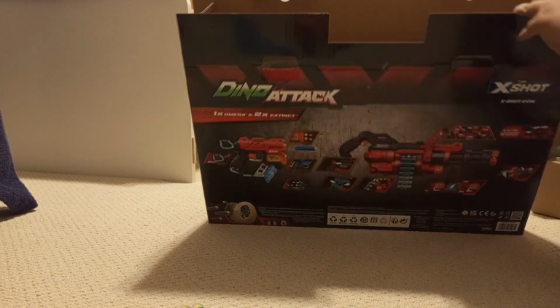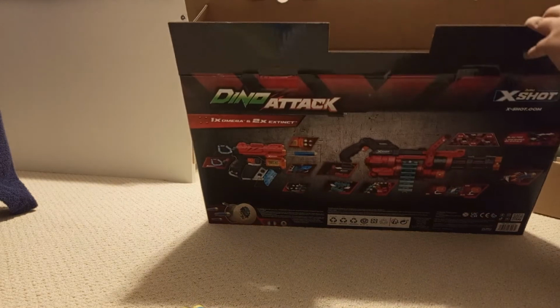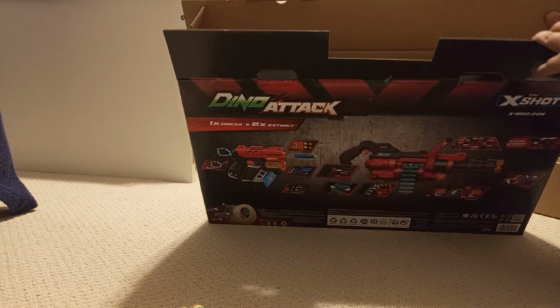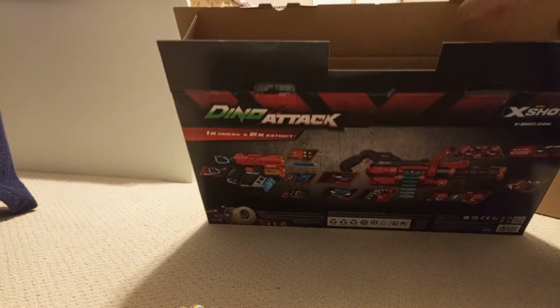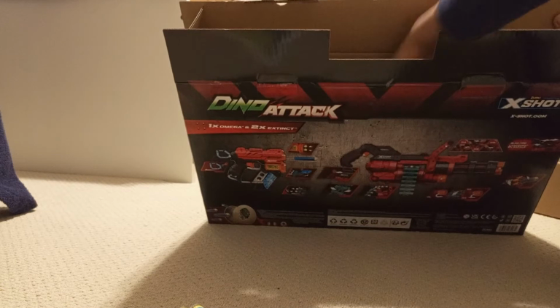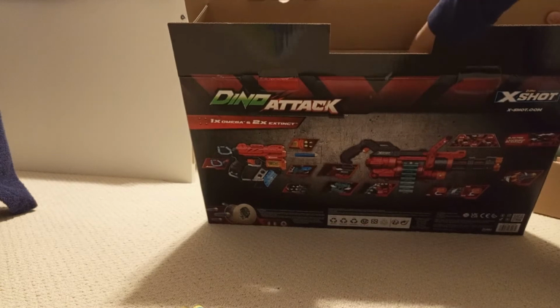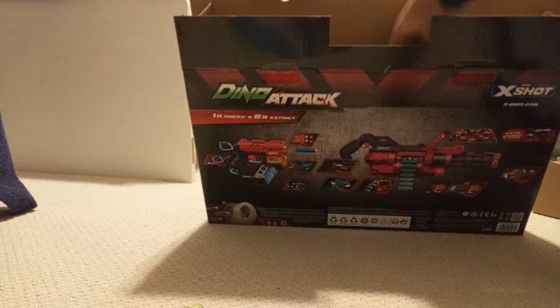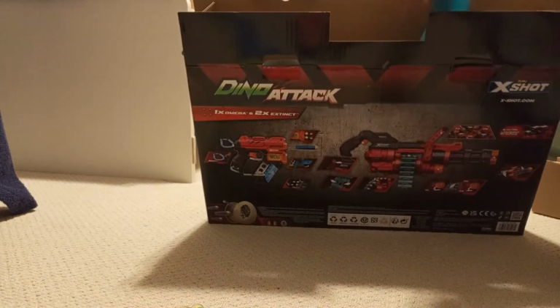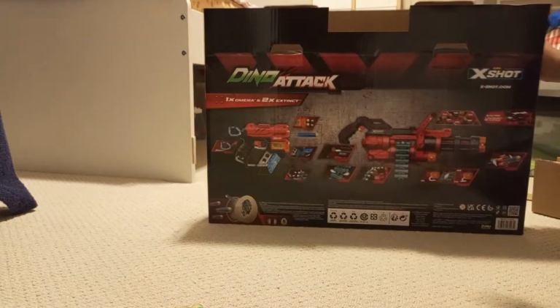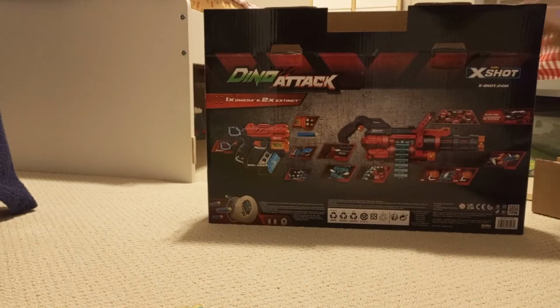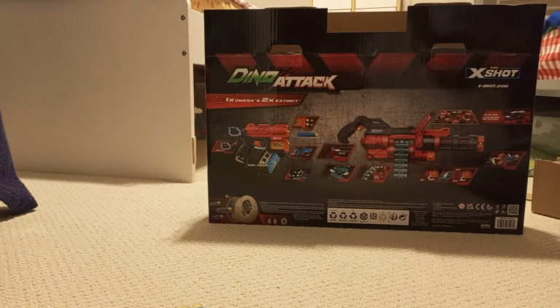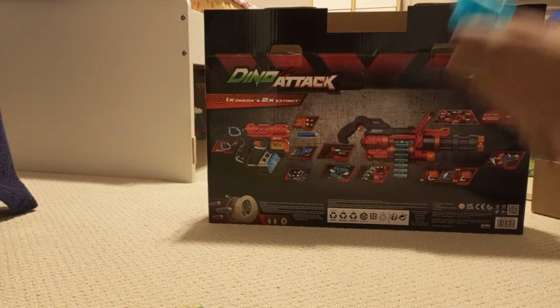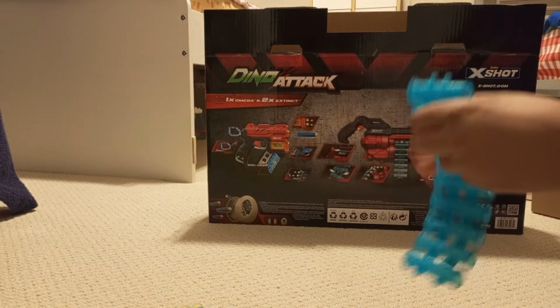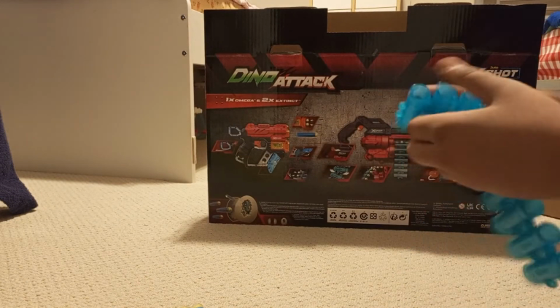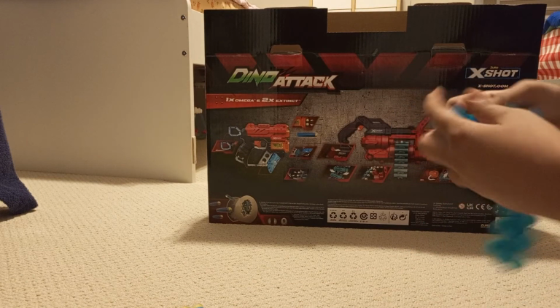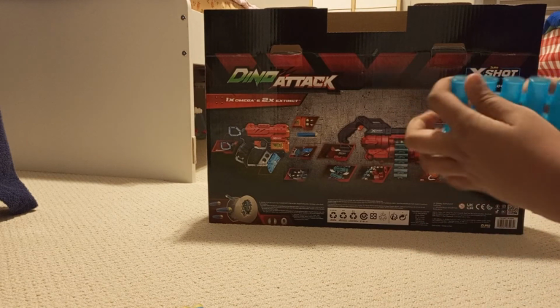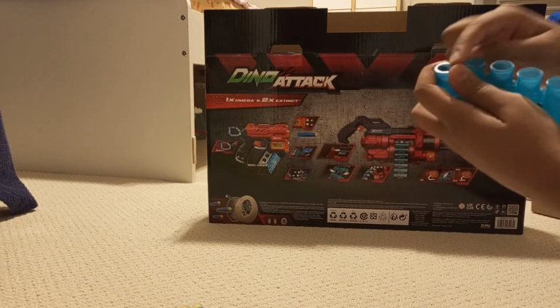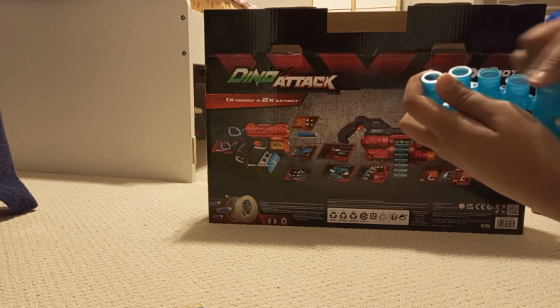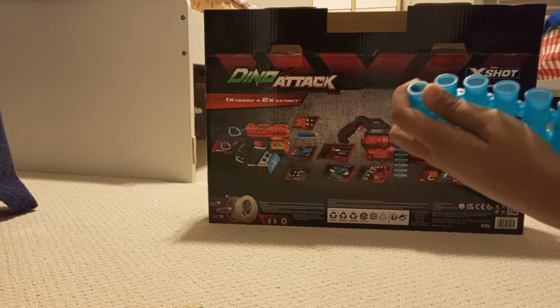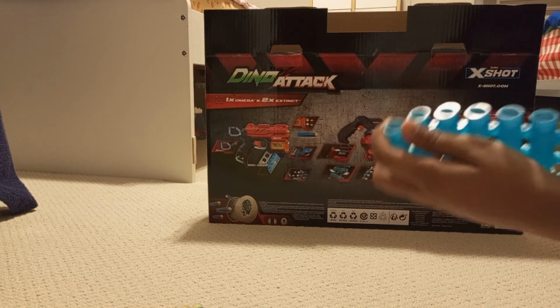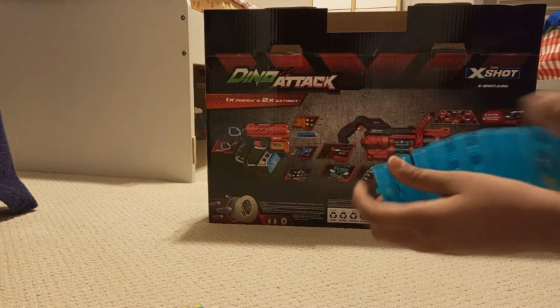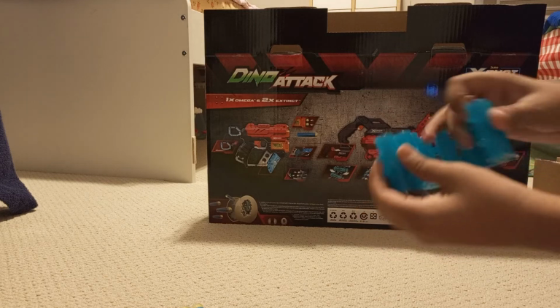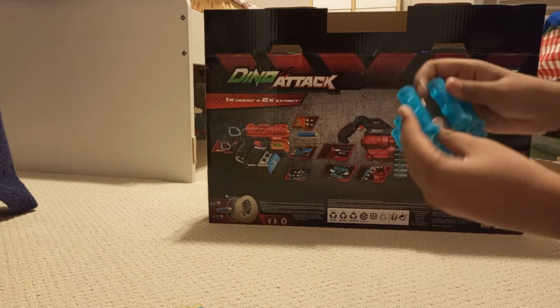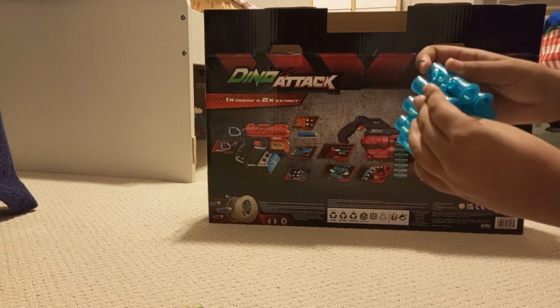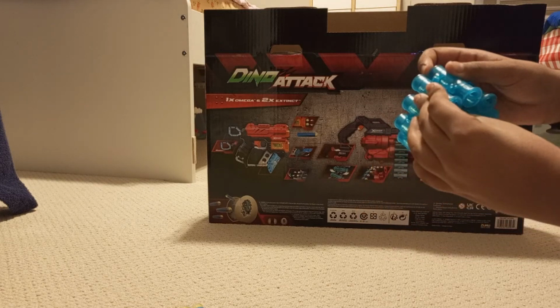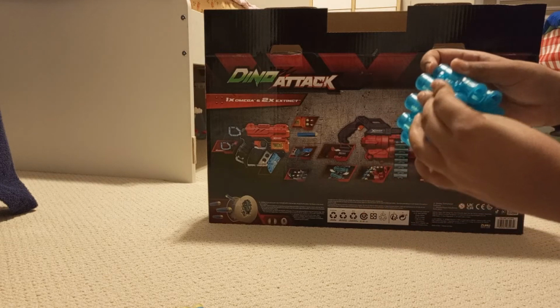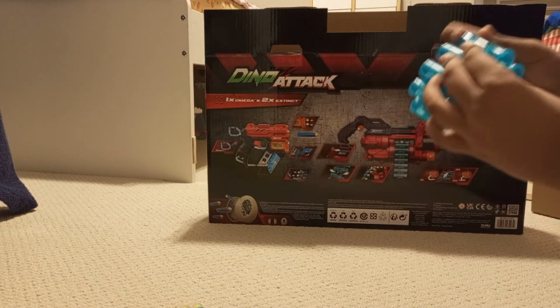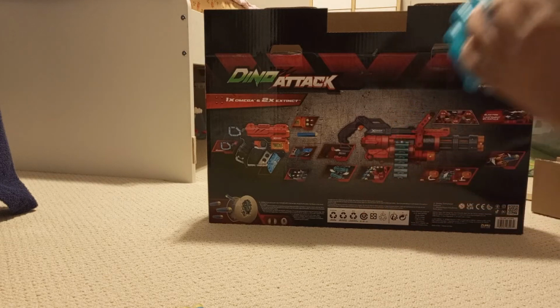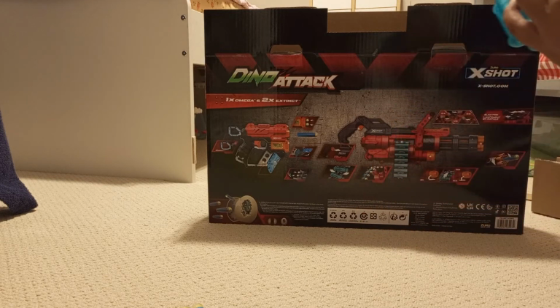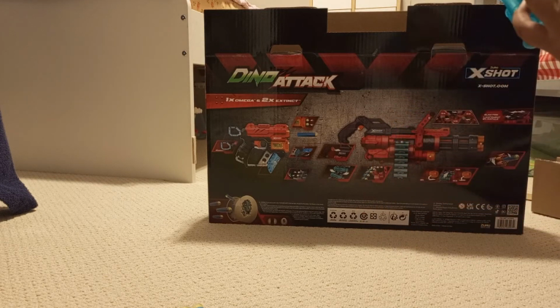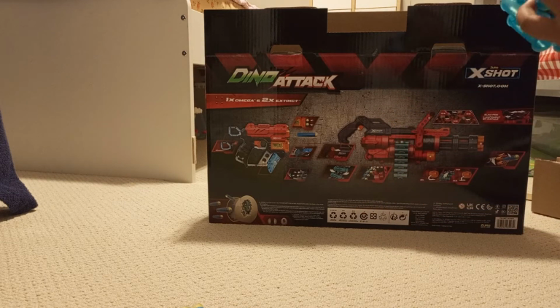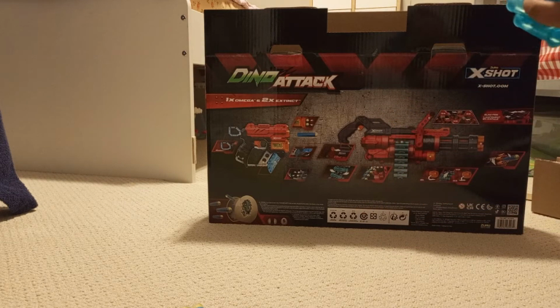I can see where the bullets go in here, which is nice — they can just clip on there. Let me just do that real quick.